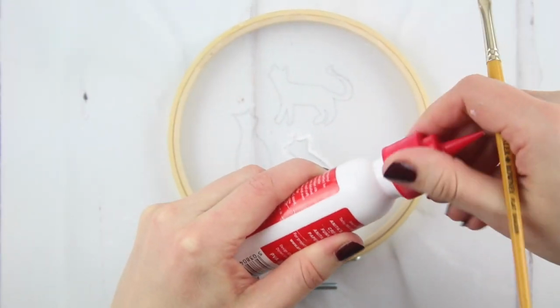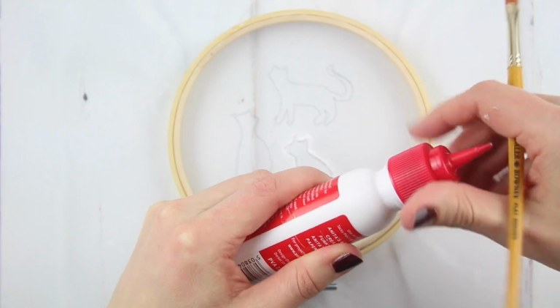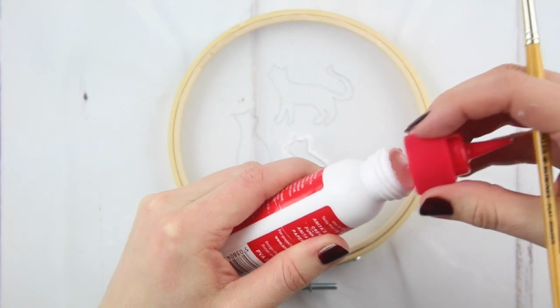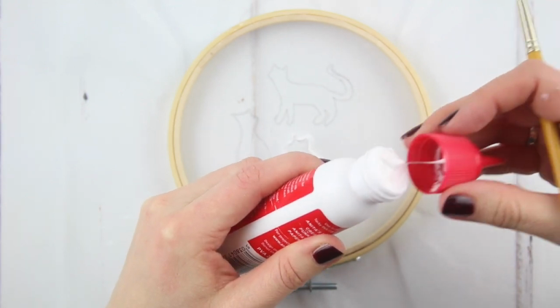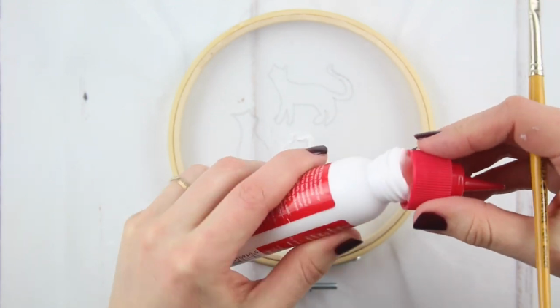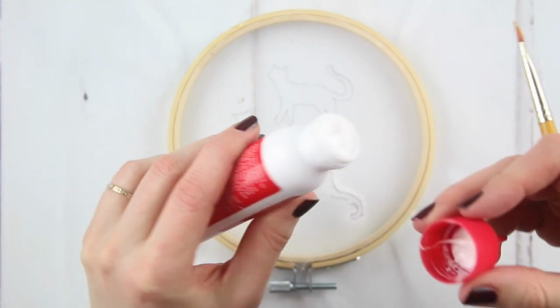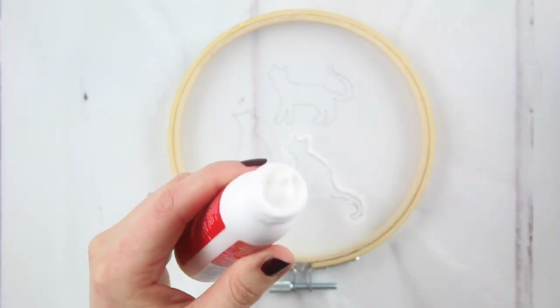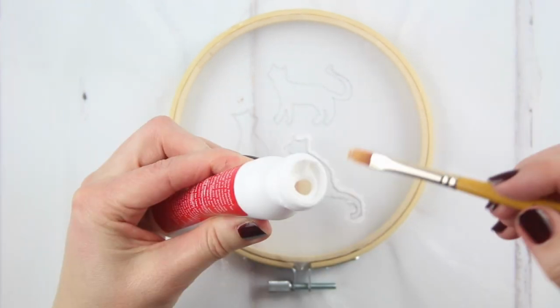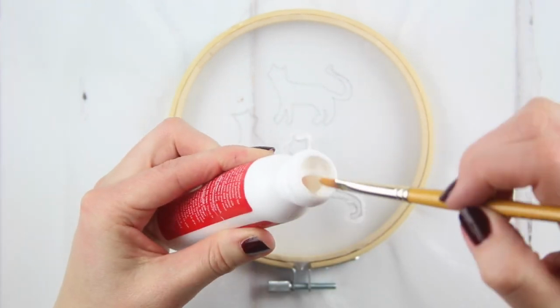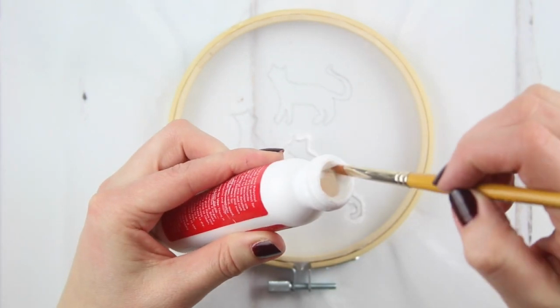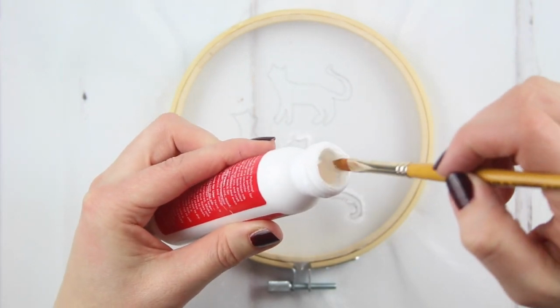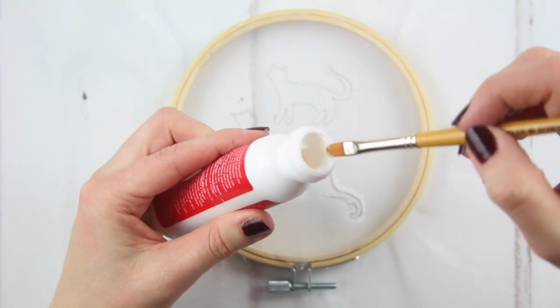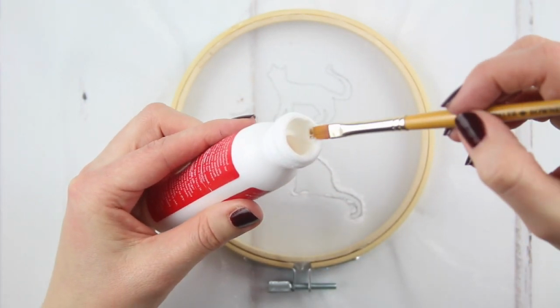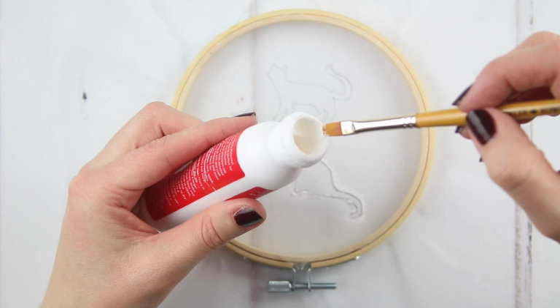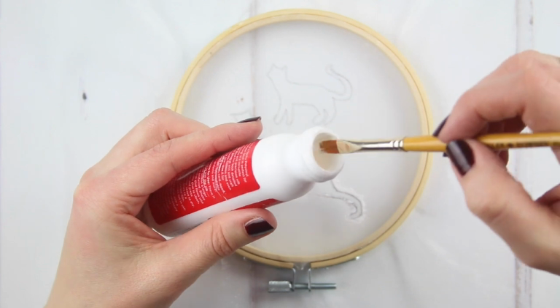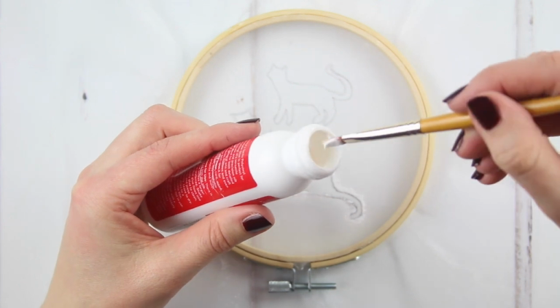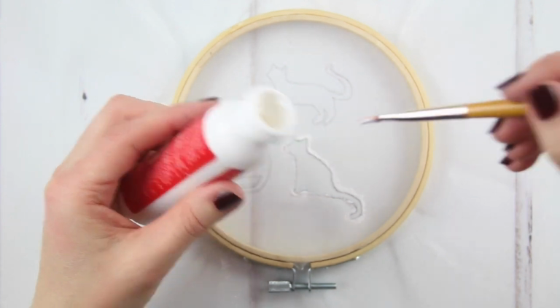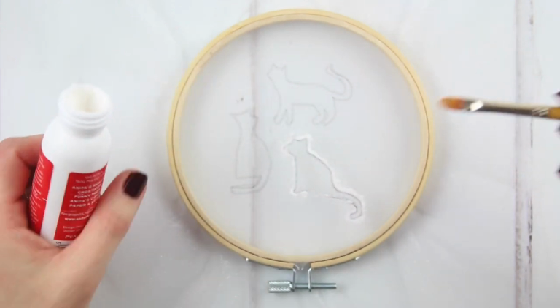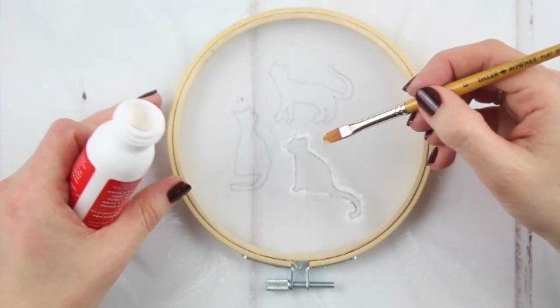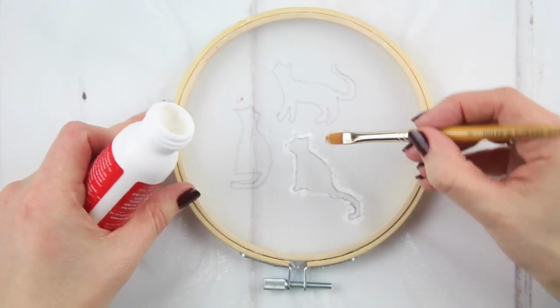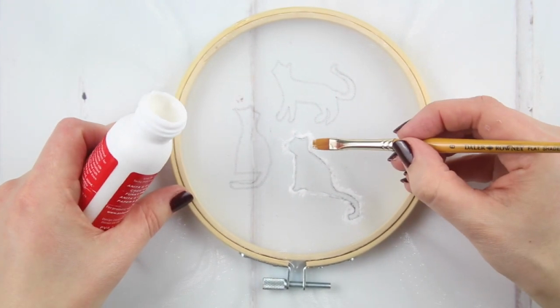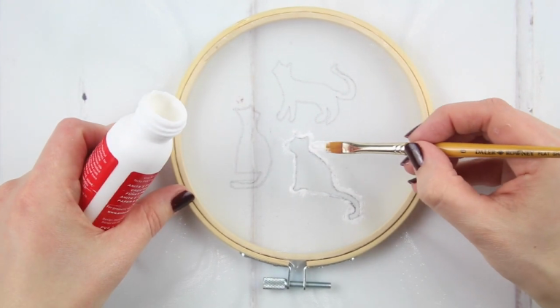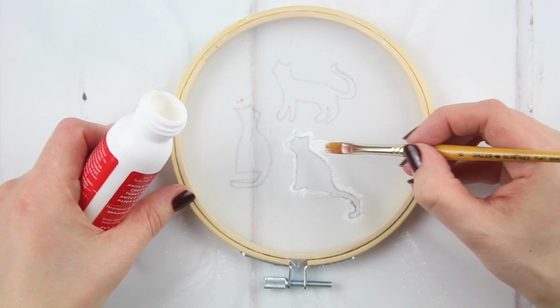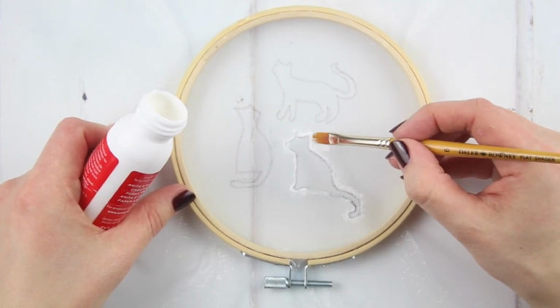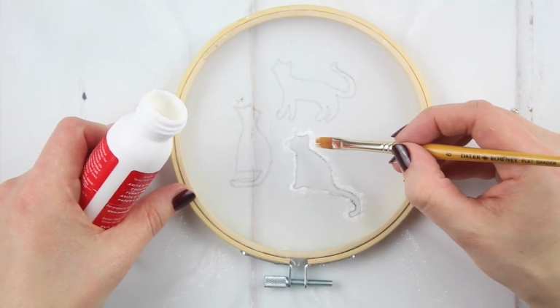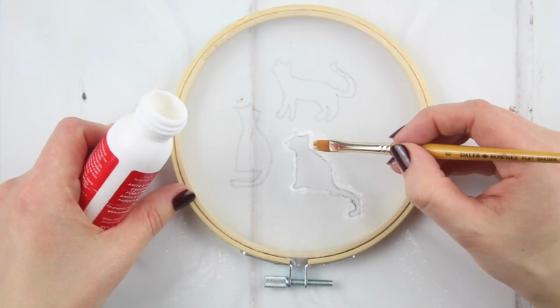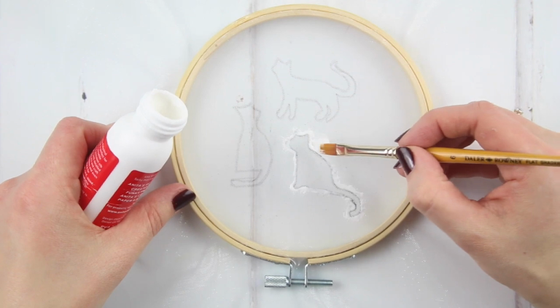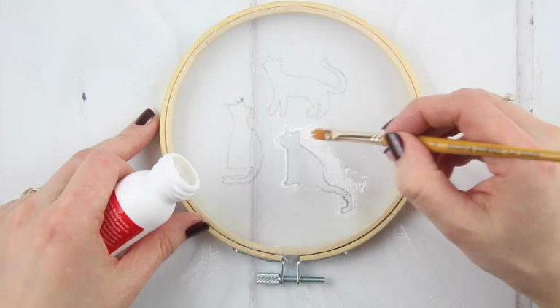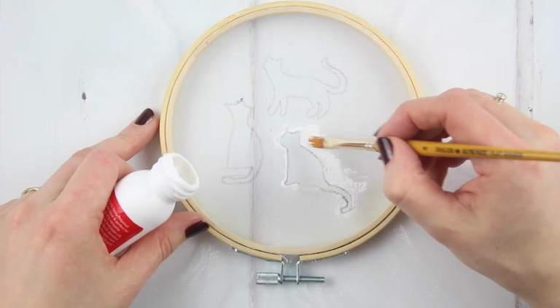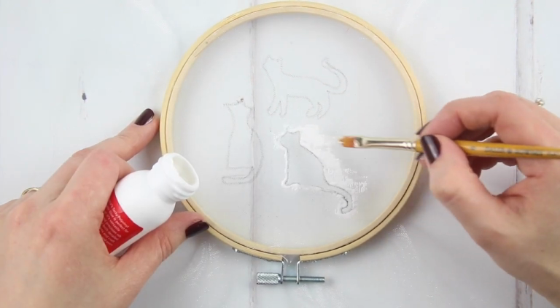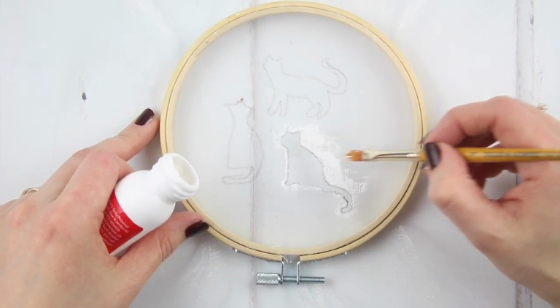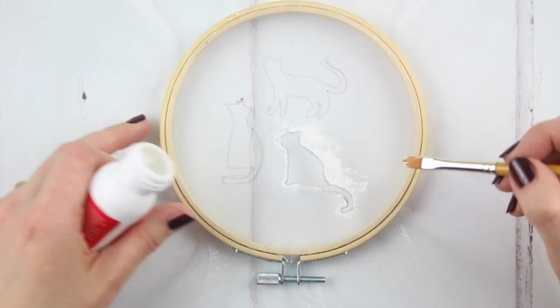Unscrew the top of the glue bottle and get some glue on the edge of your brush. We'll now start filling in around your outline section. Use the glue to sweep across the organza to block out the section of your screen where you want a barrier.